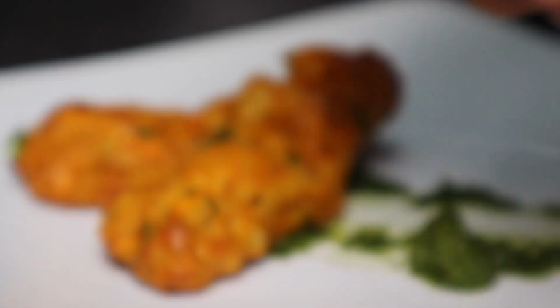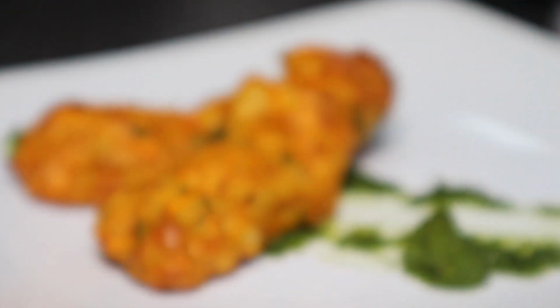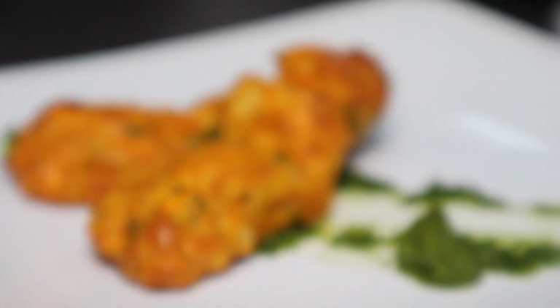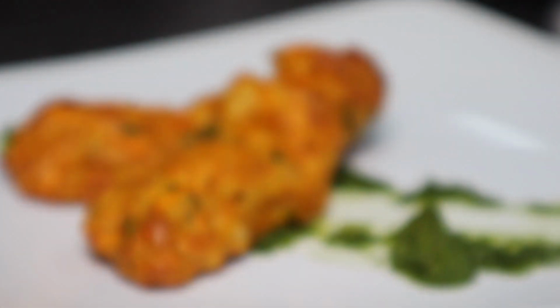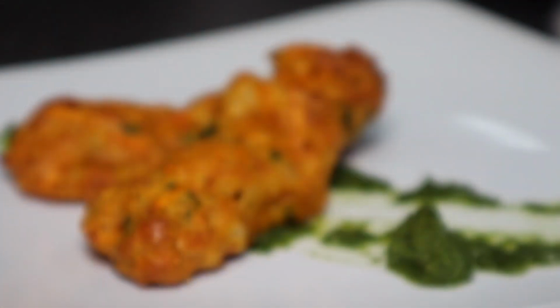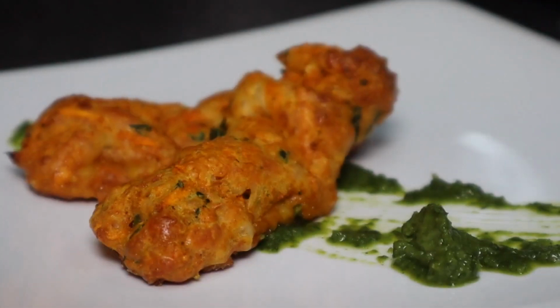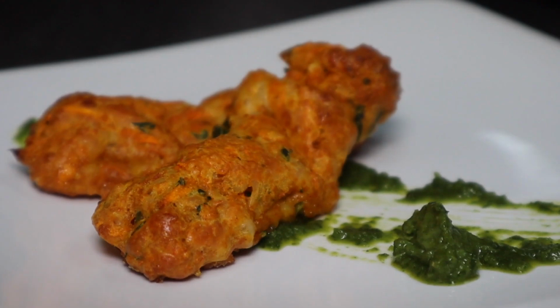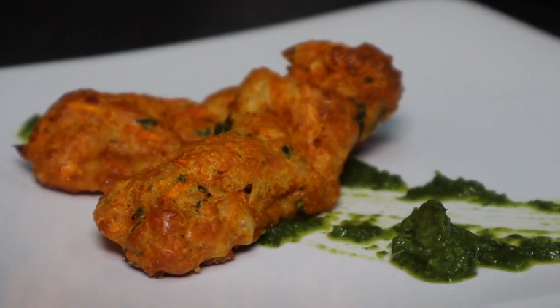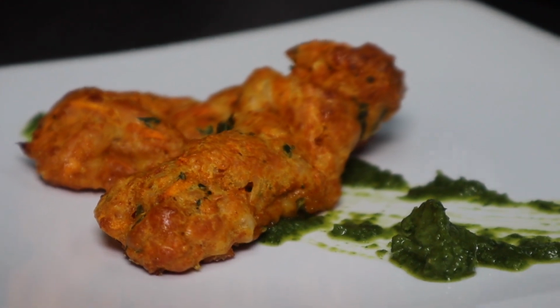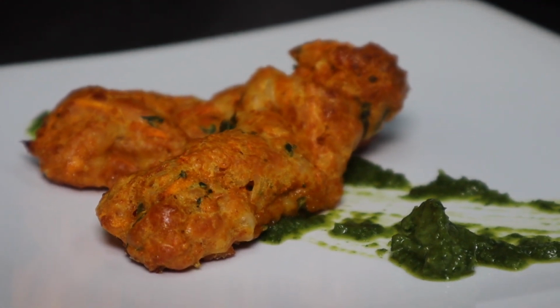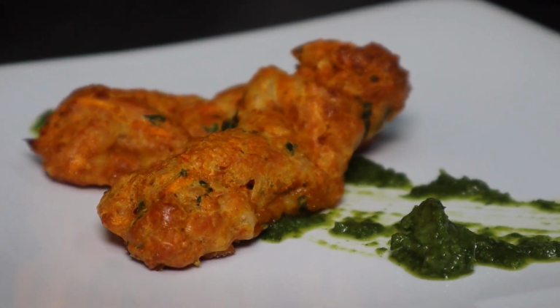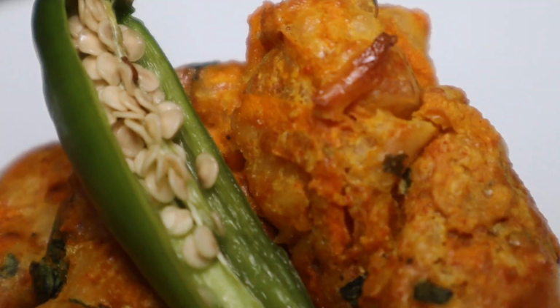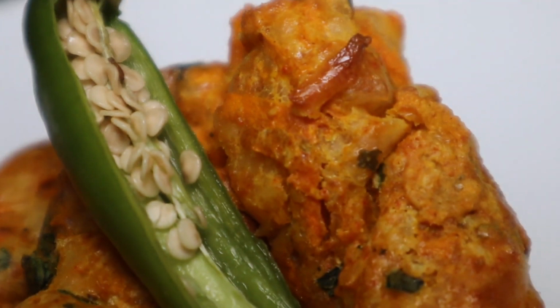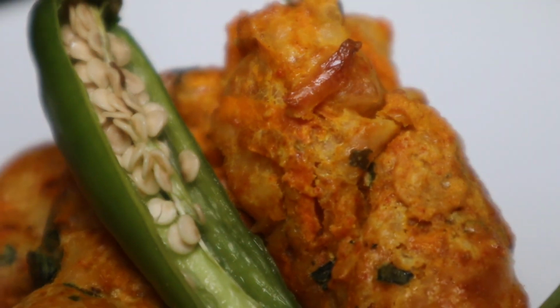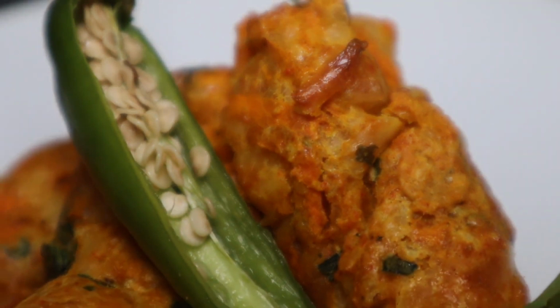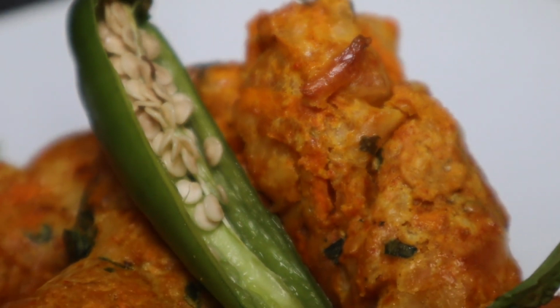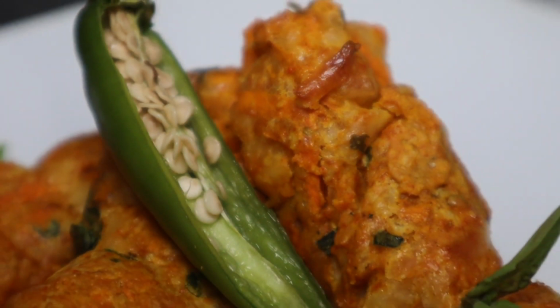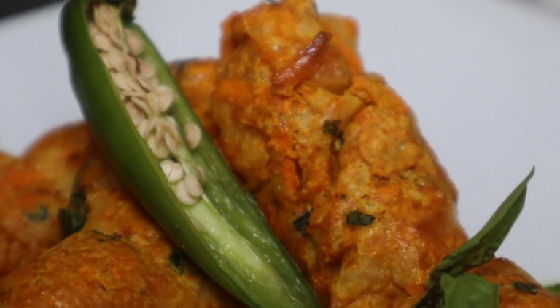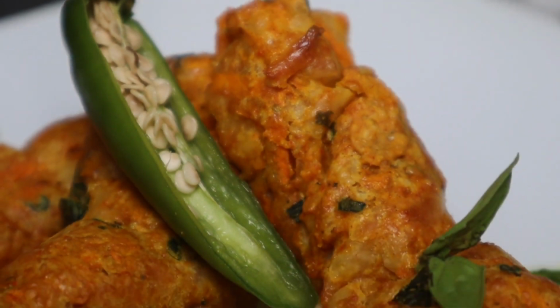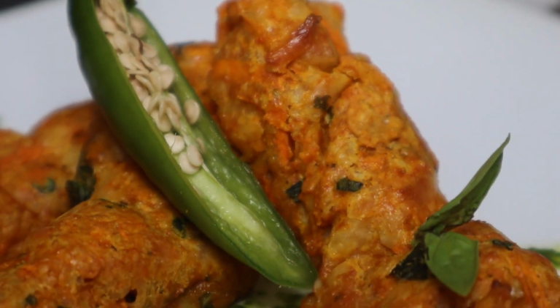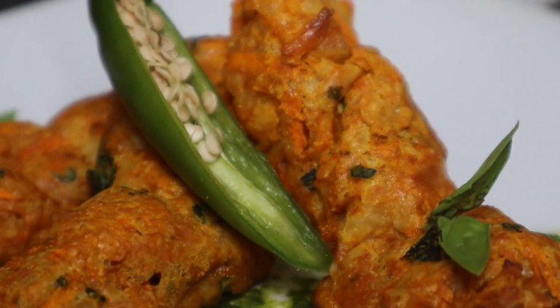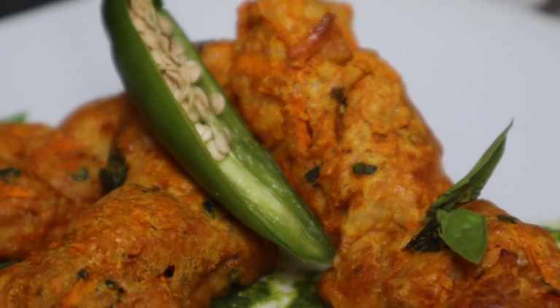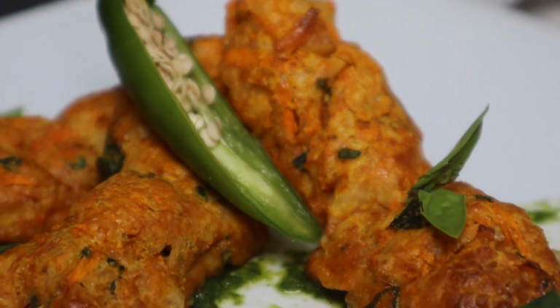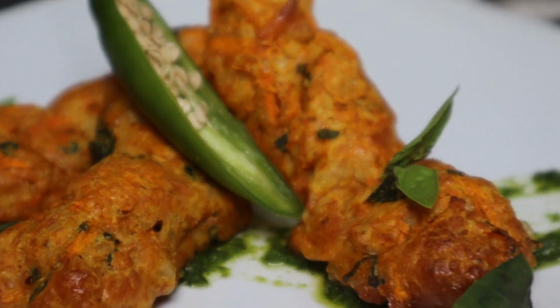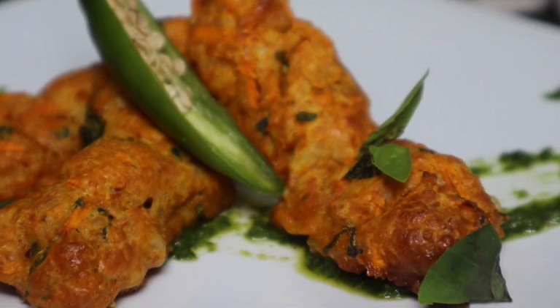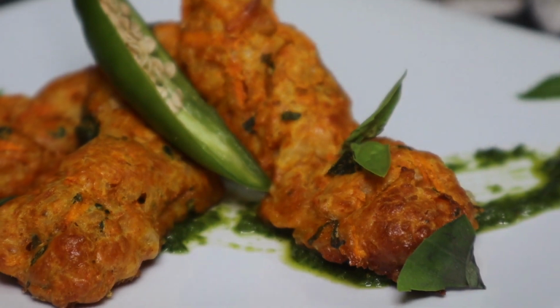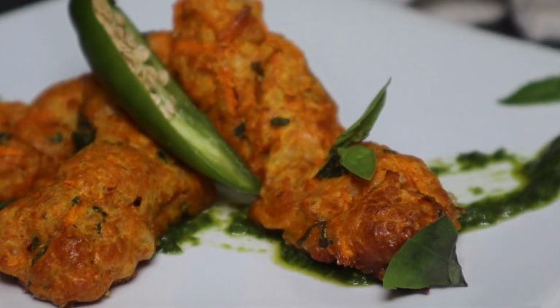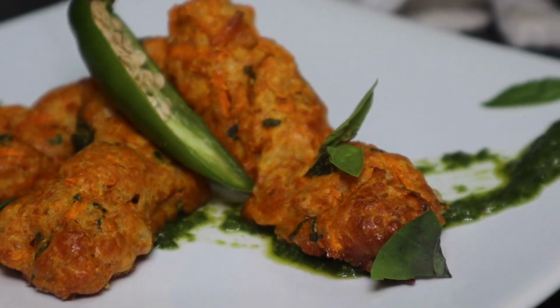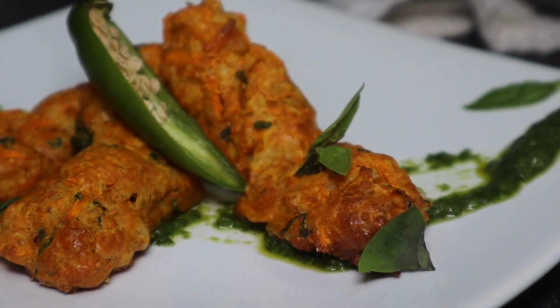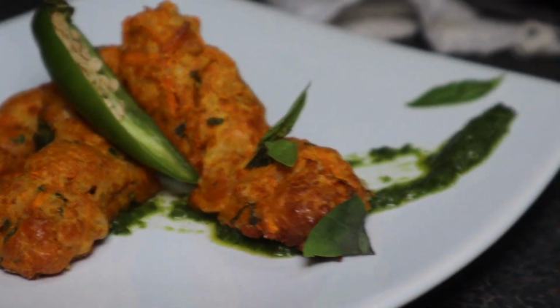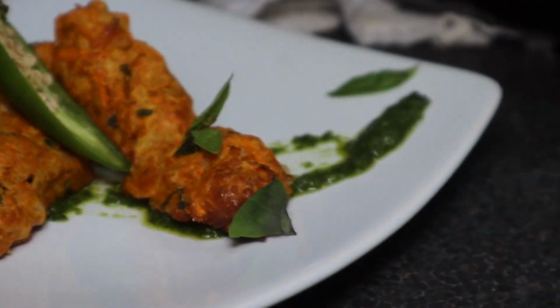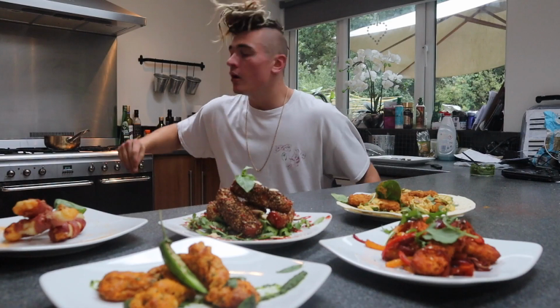I added a smeared spoonful of pesto and half a cut-up chilli just to decorate the plate, and boom — that's that.